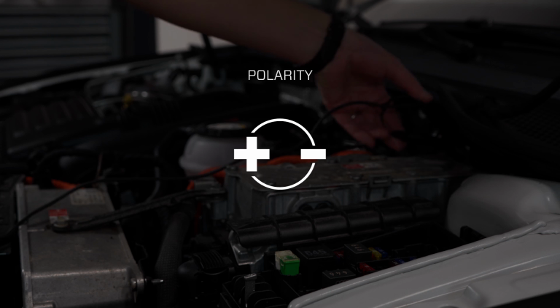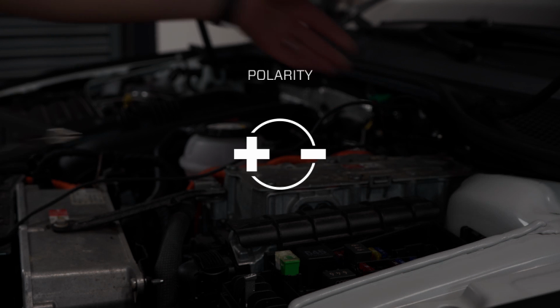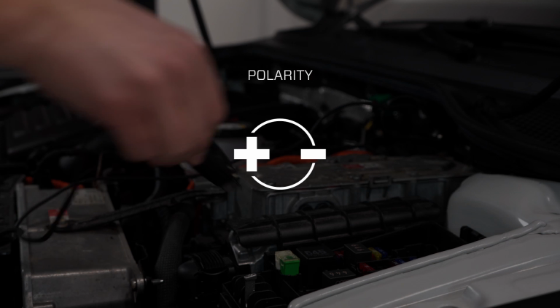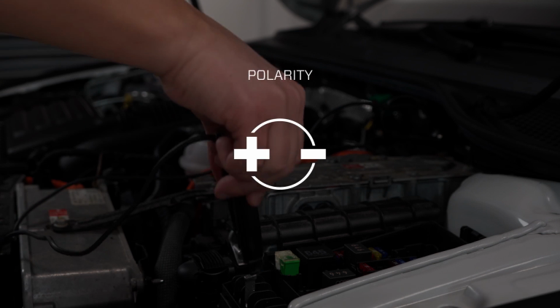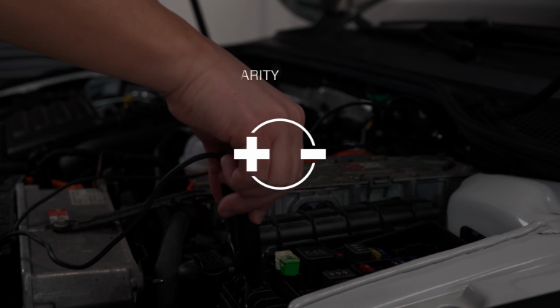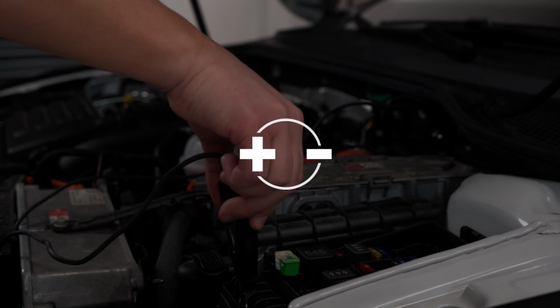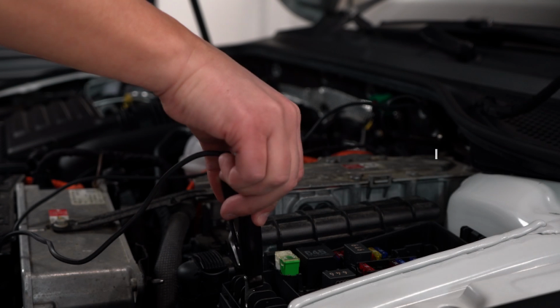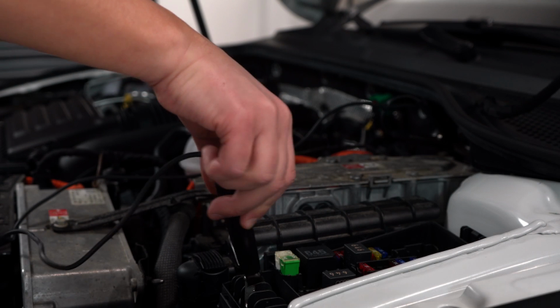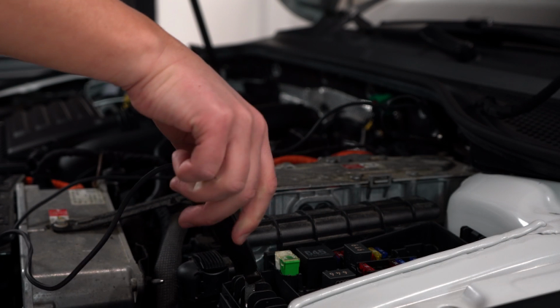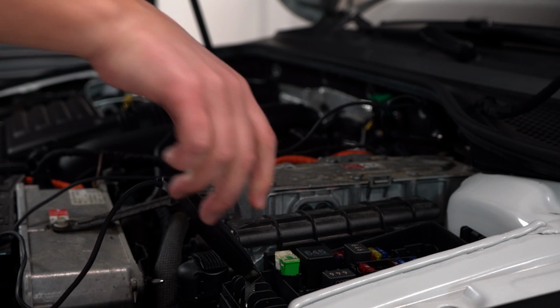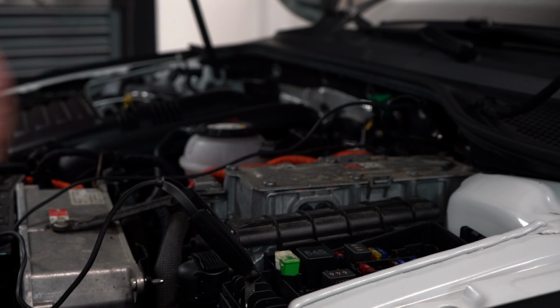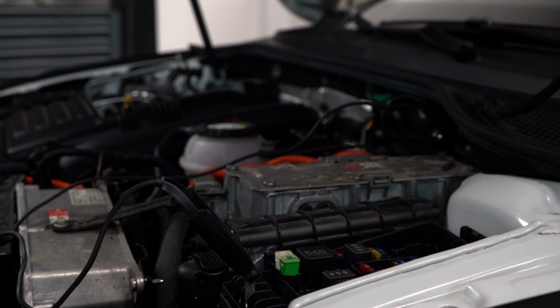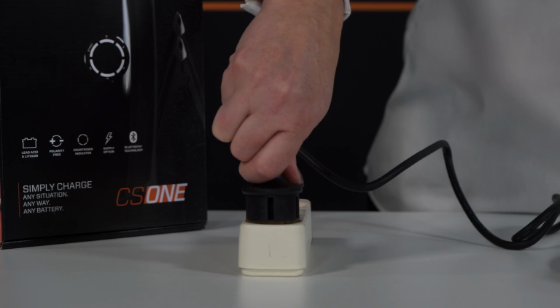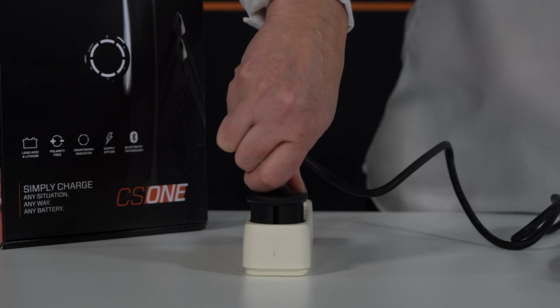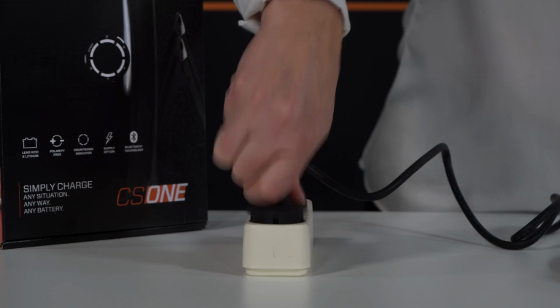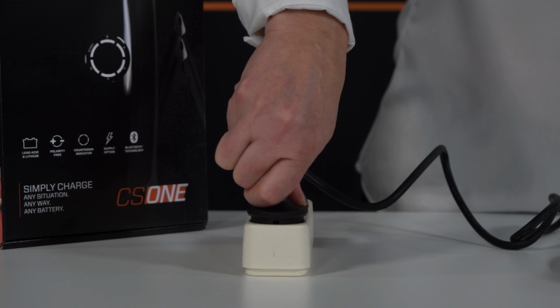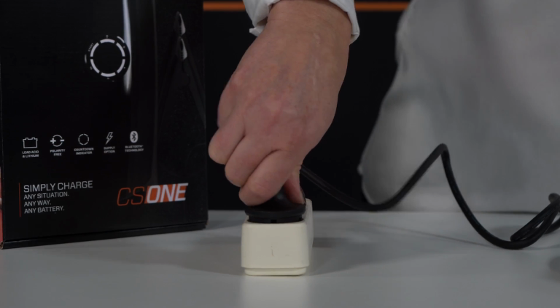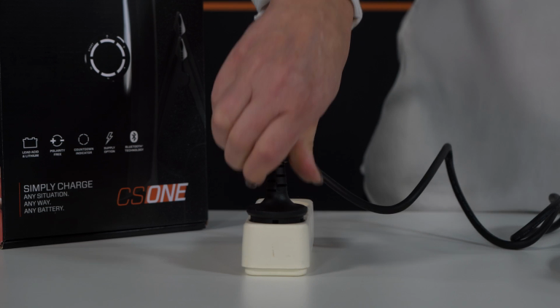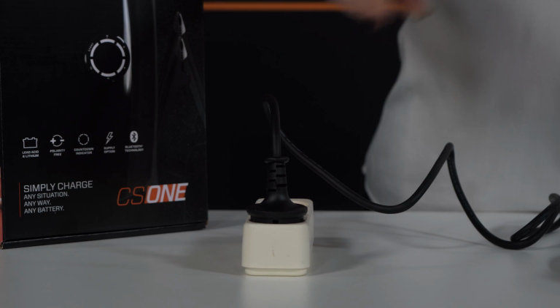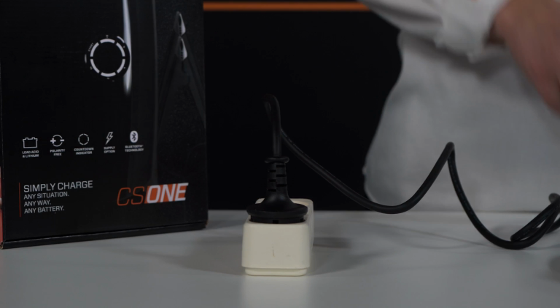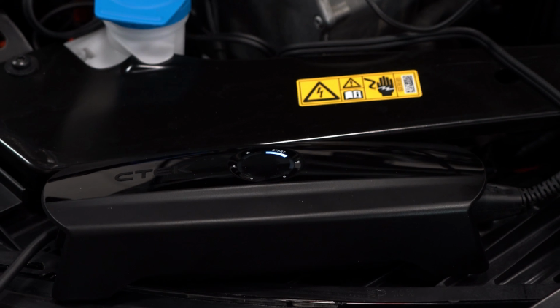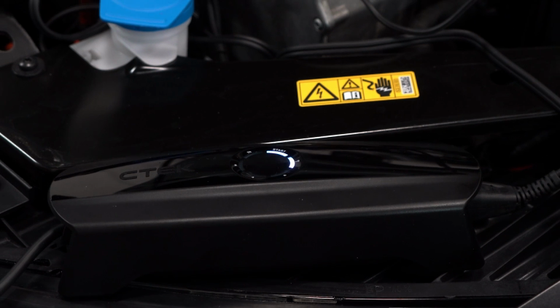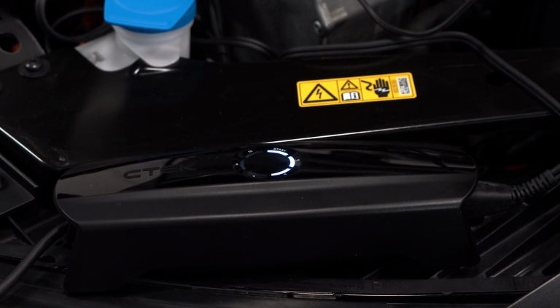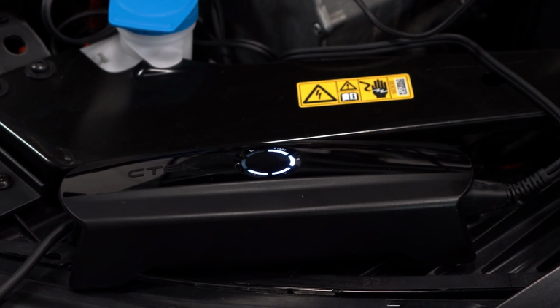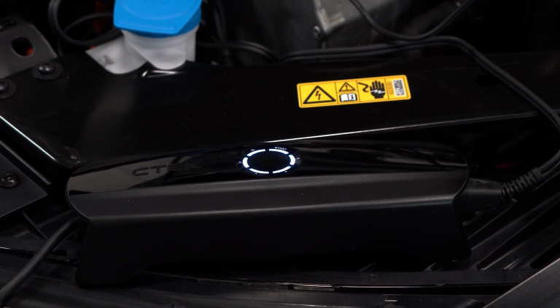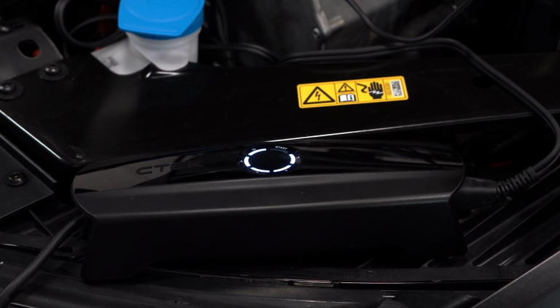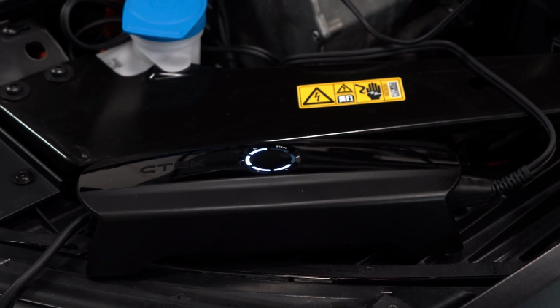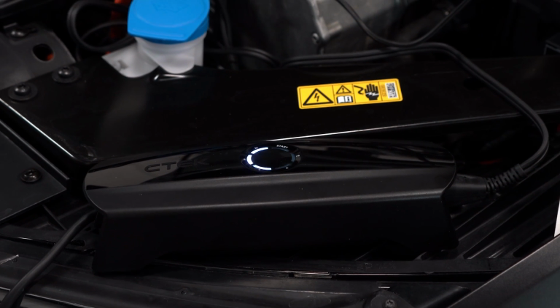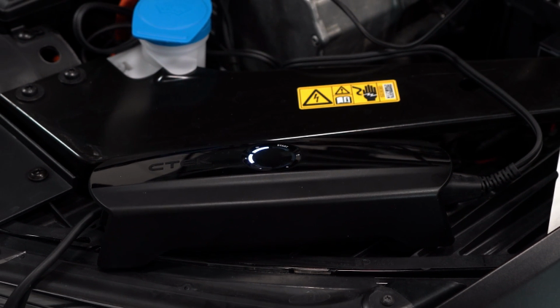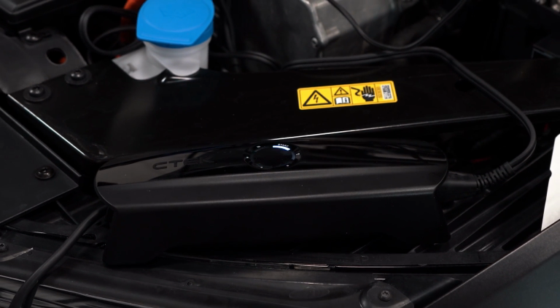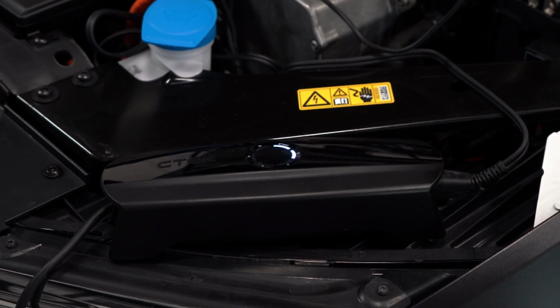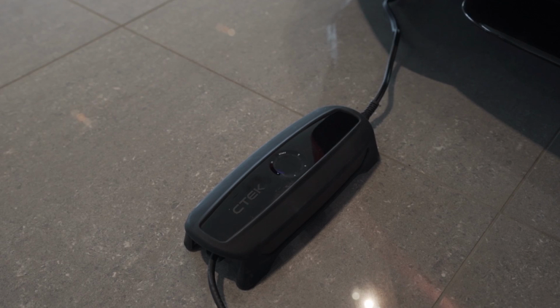This means that all you need to do is to connect the clamps to the battery and the power cord to a power outlet, and the CS1 will handle everything else by itself.